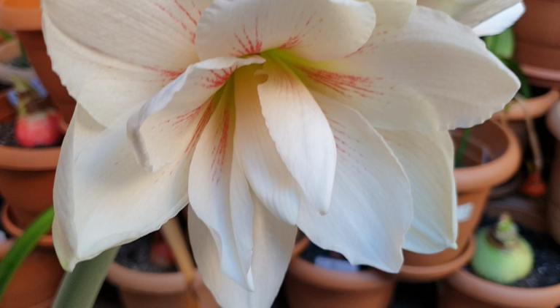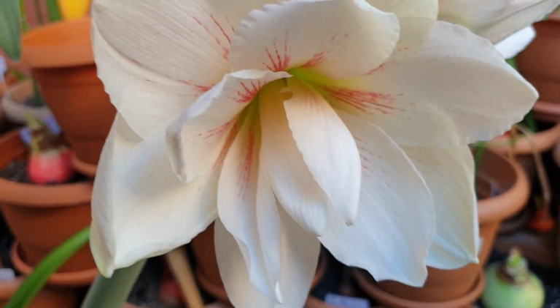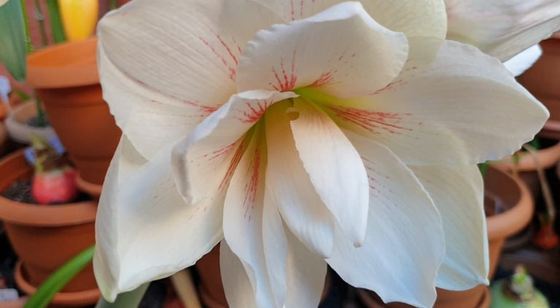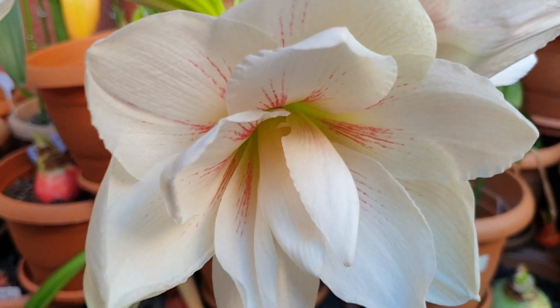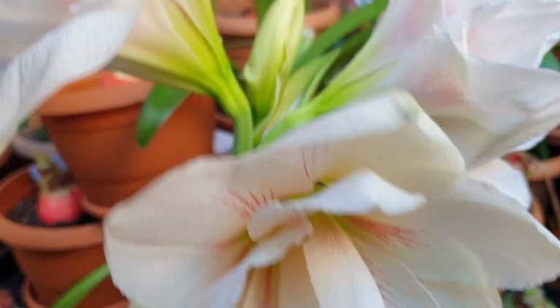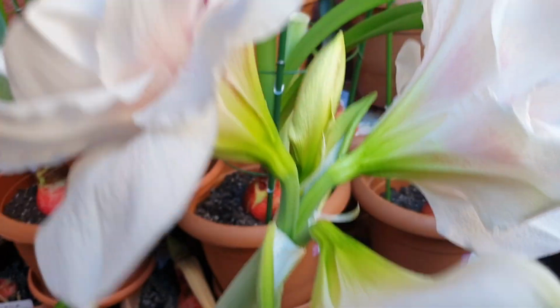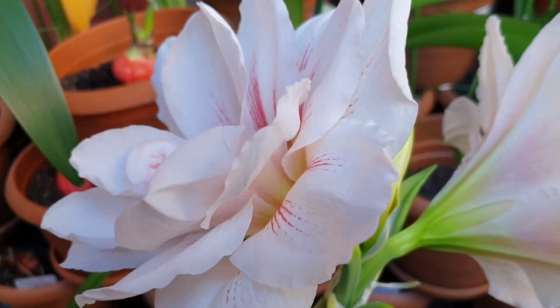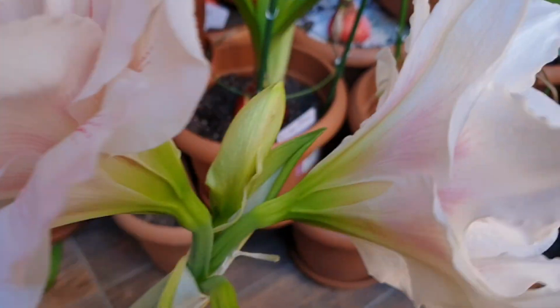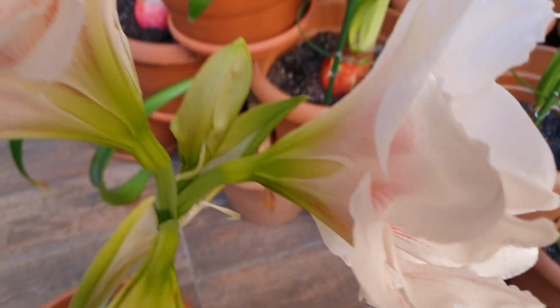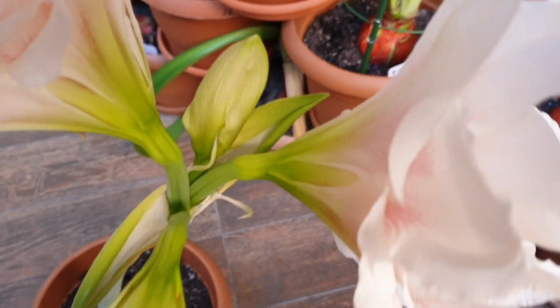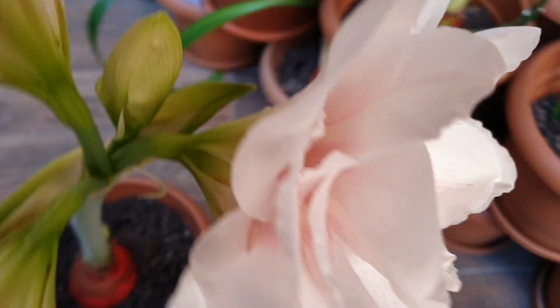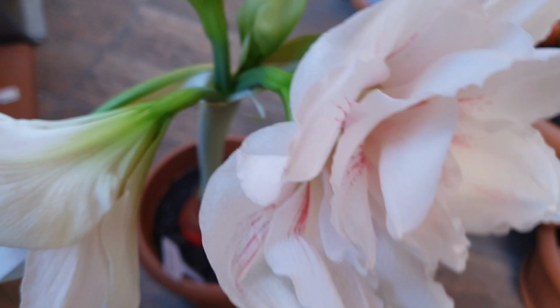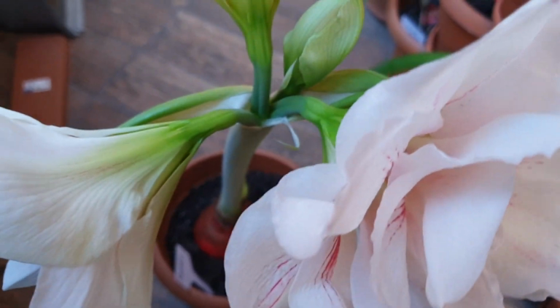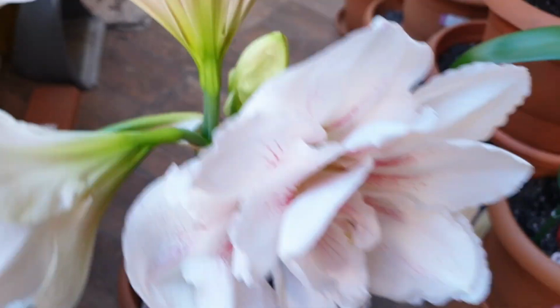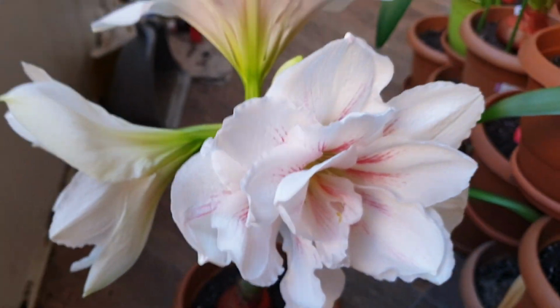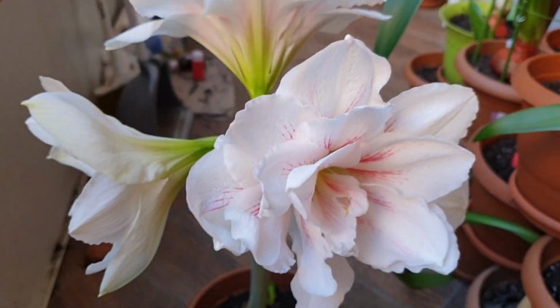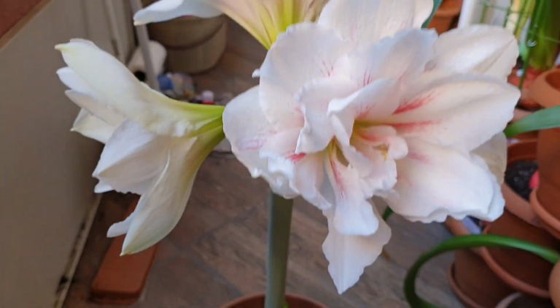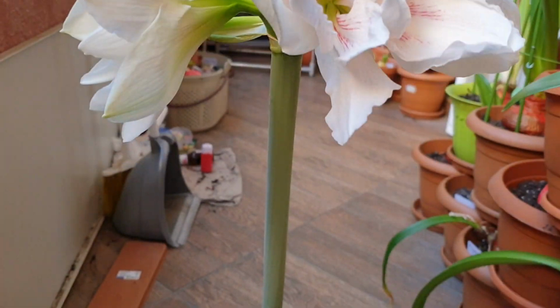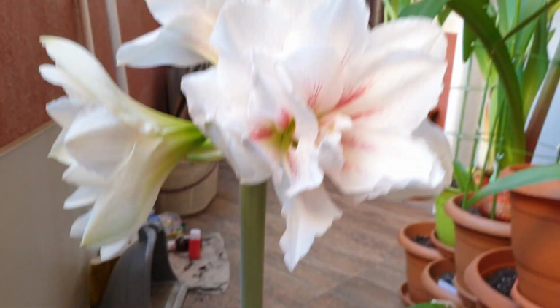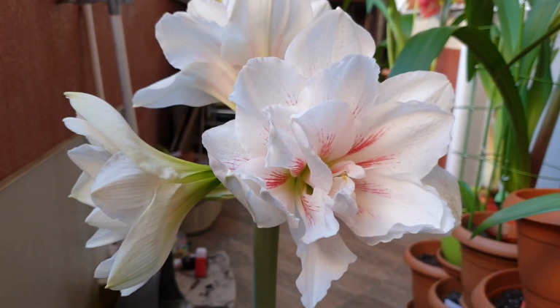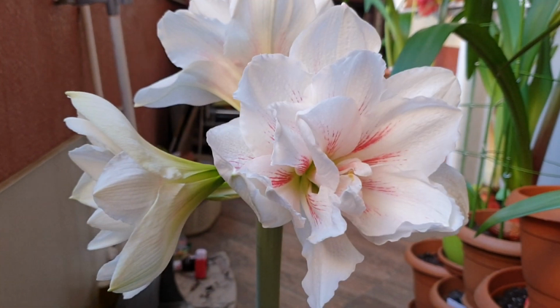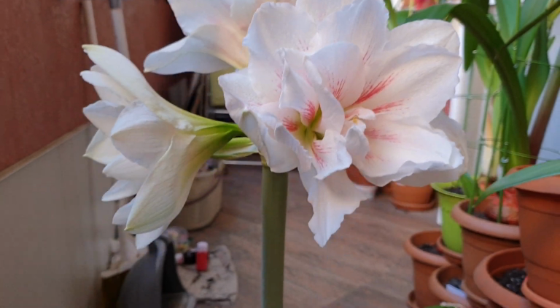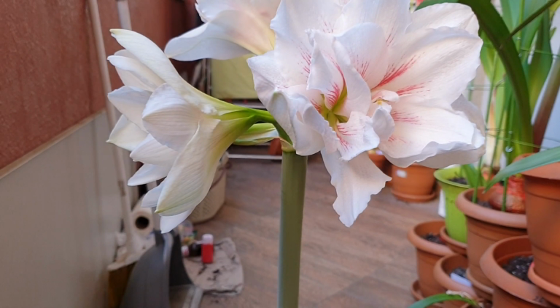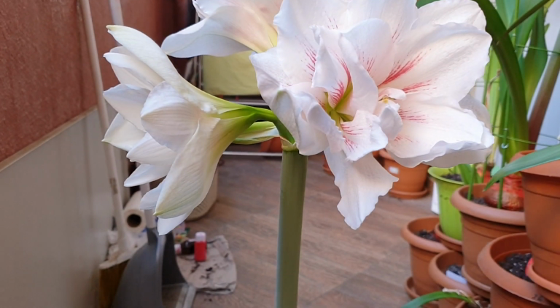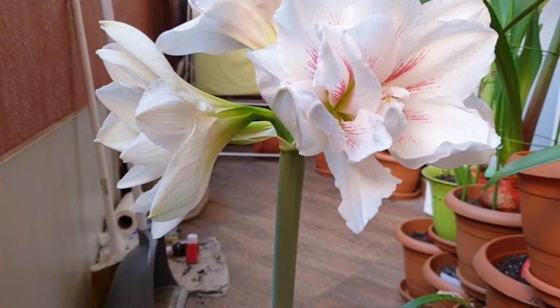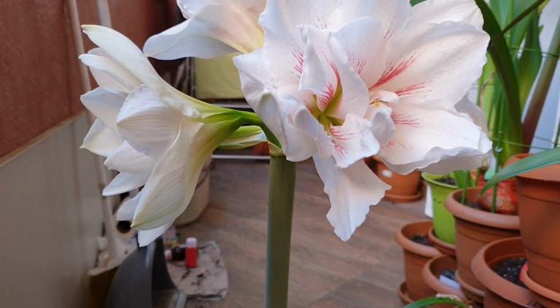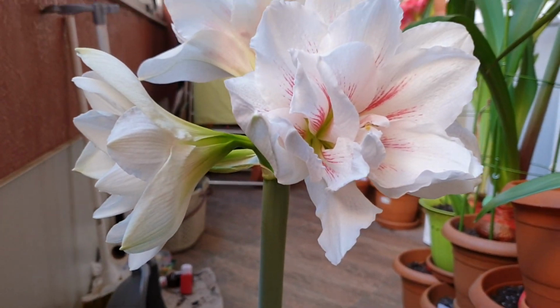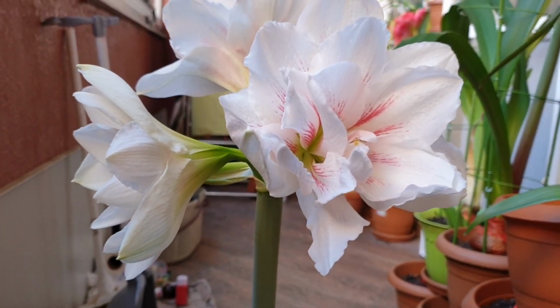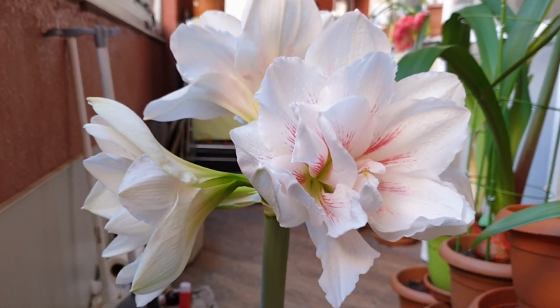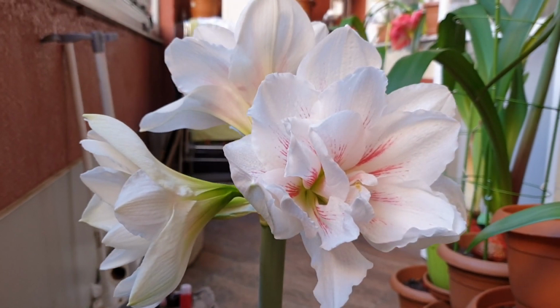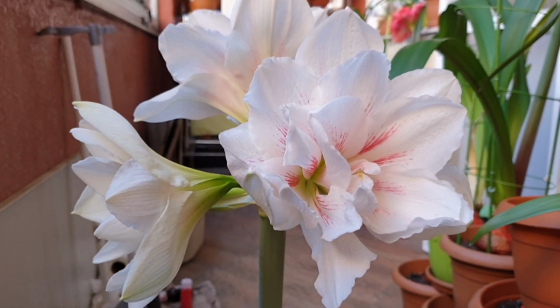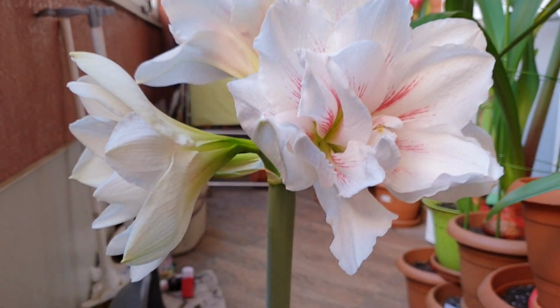That's another side of it. The stem is about 40 or 50 centimeters tall.